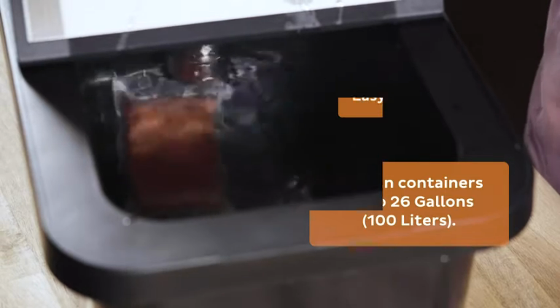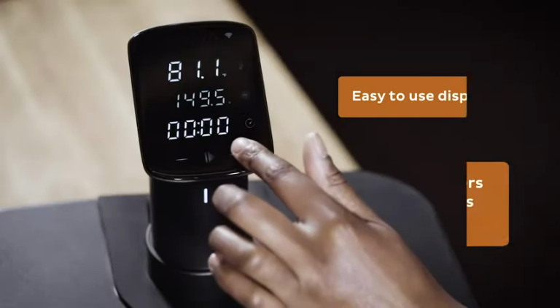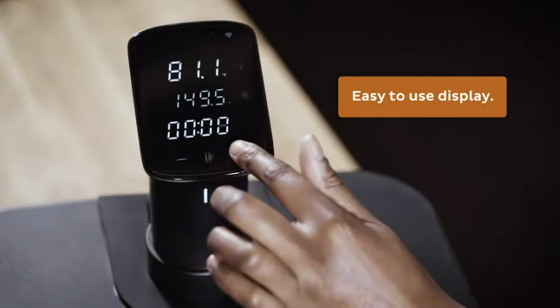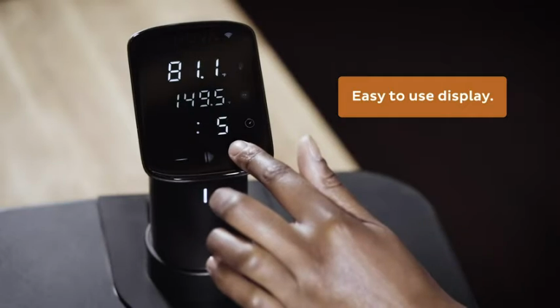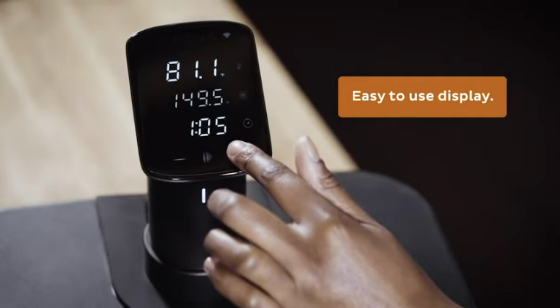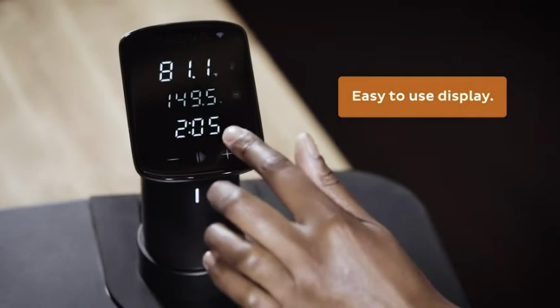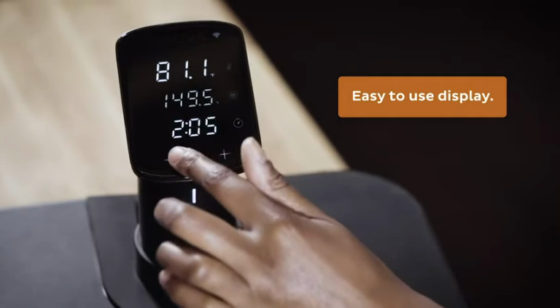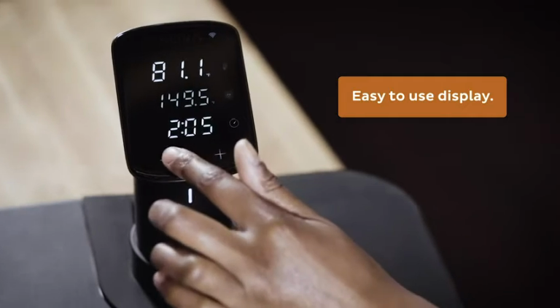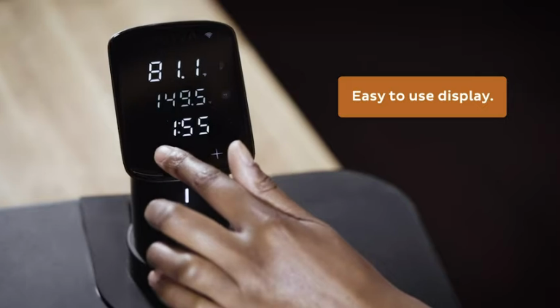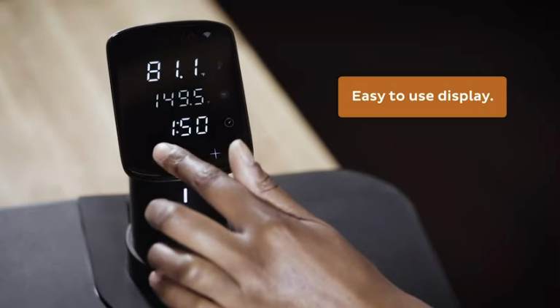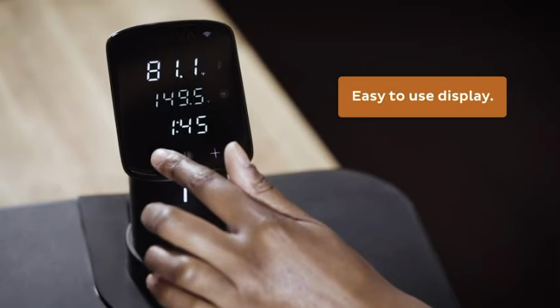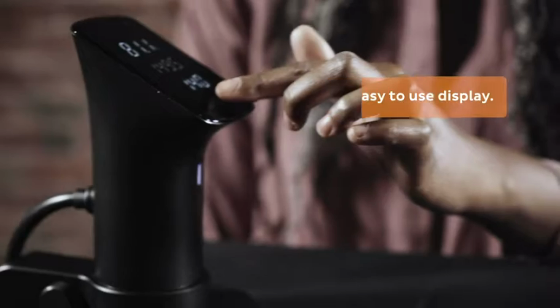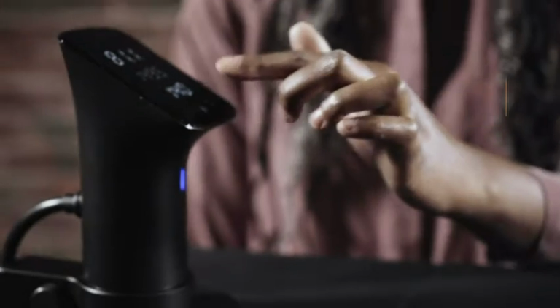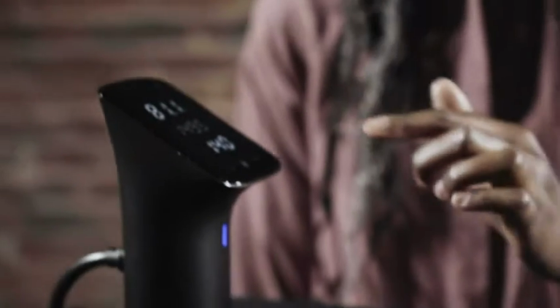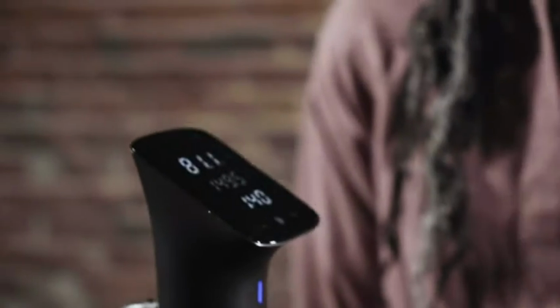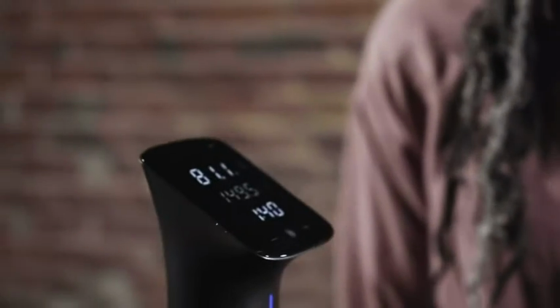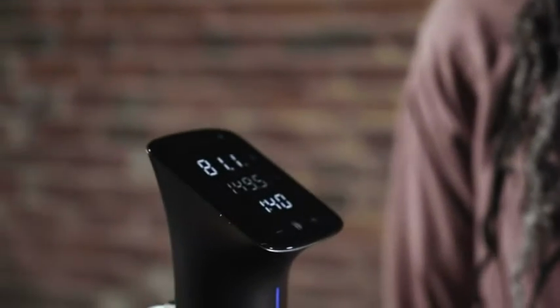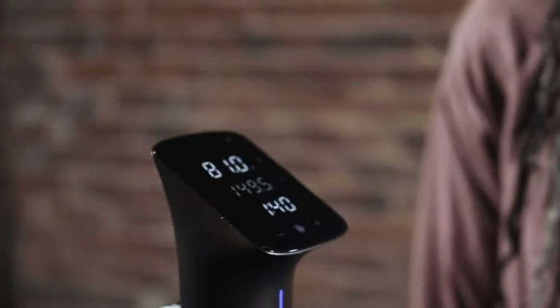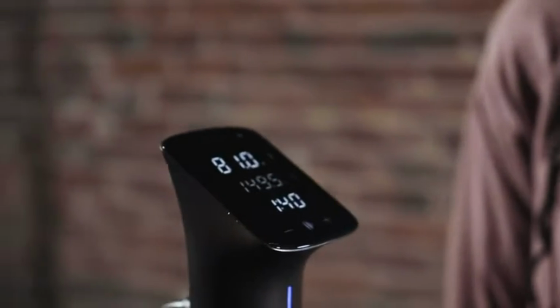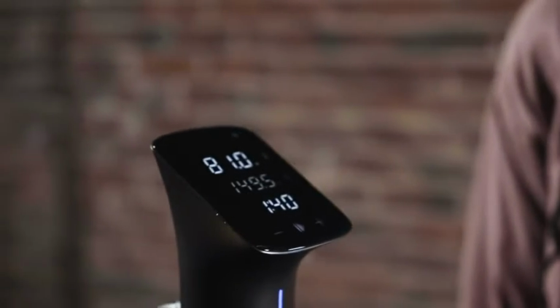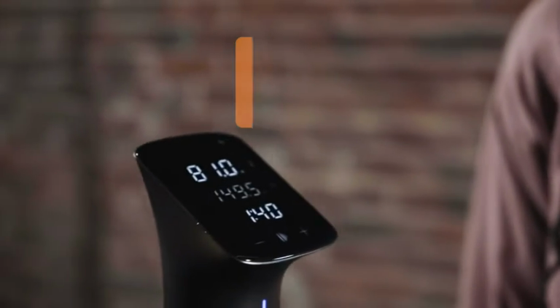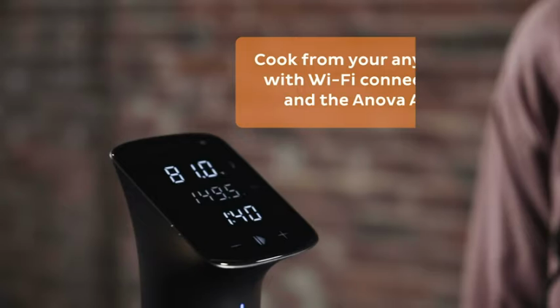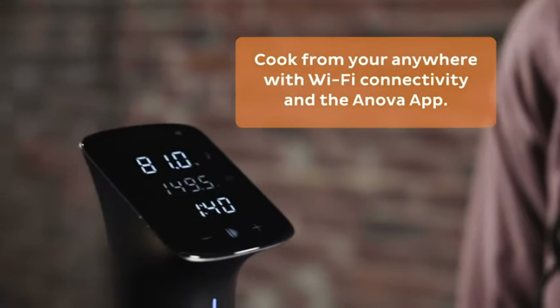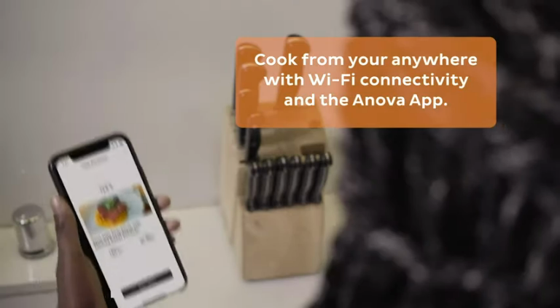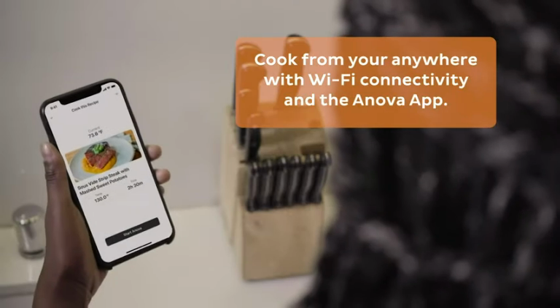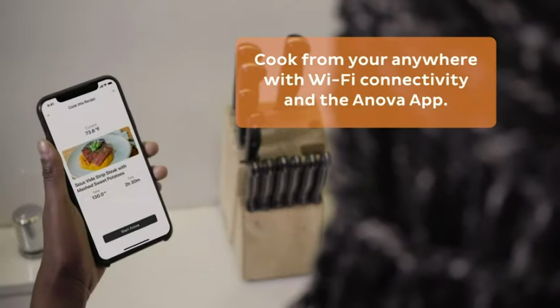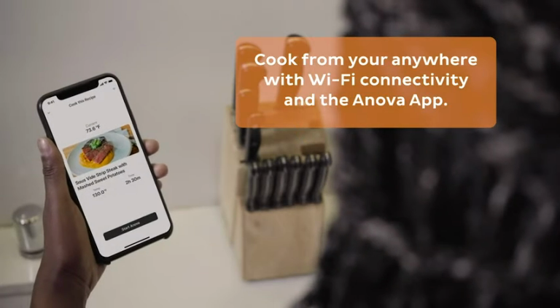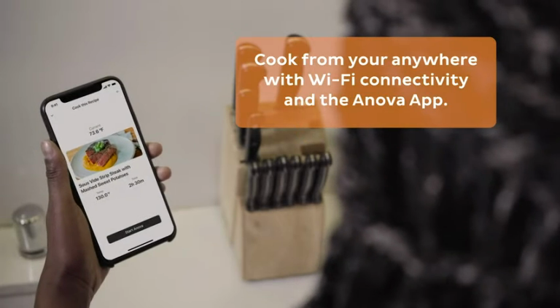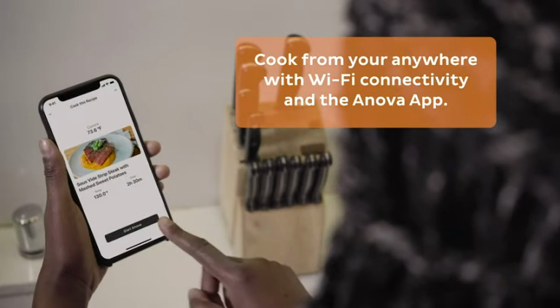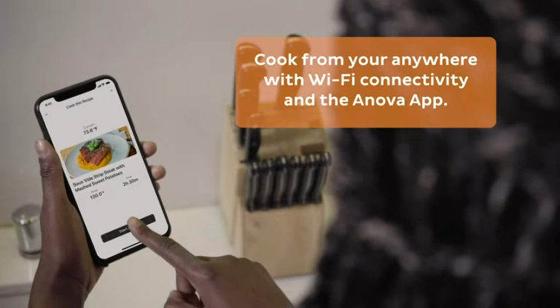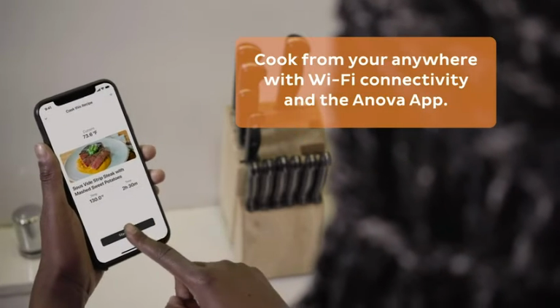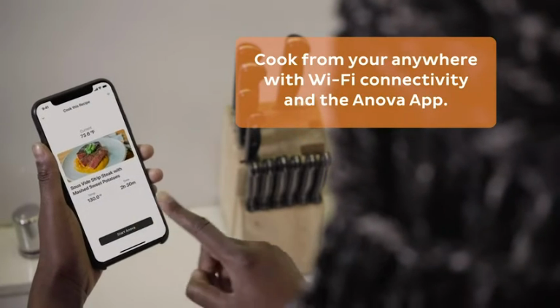The ANOVA Precision Cooker Pro is easy to use. Set your ANOVA Precision Cooker Pro to the desired time and temperature using the manual controls or the ANOVA app.